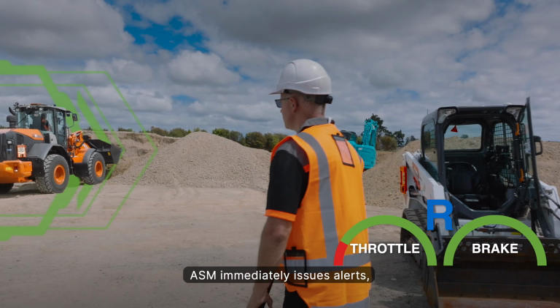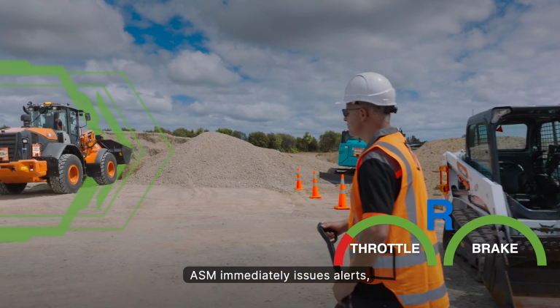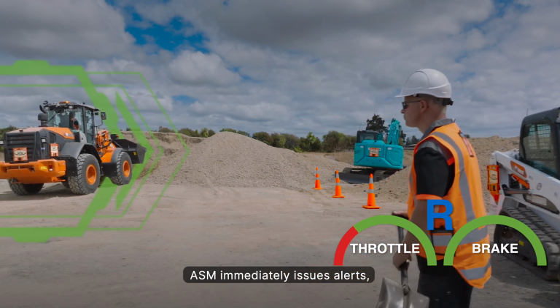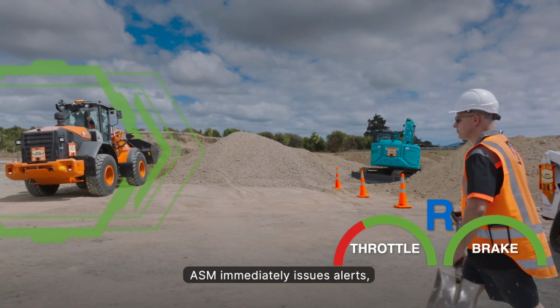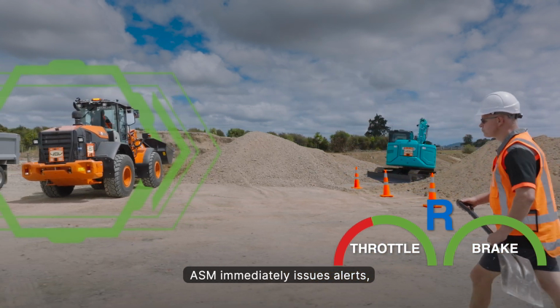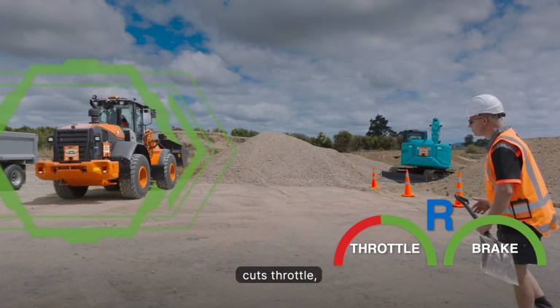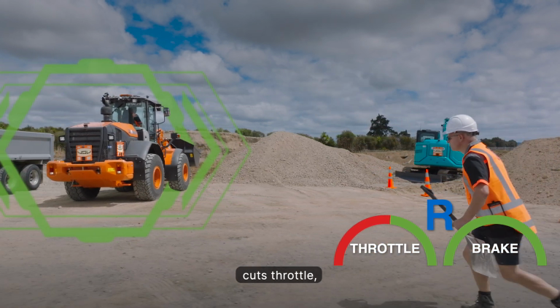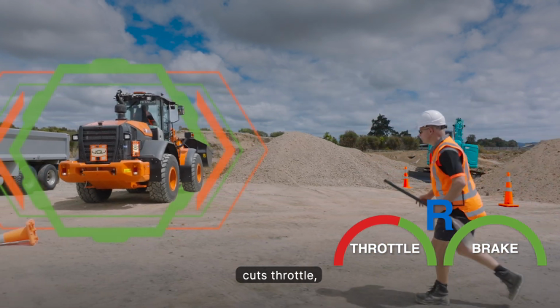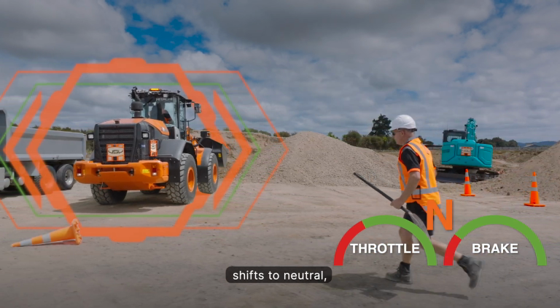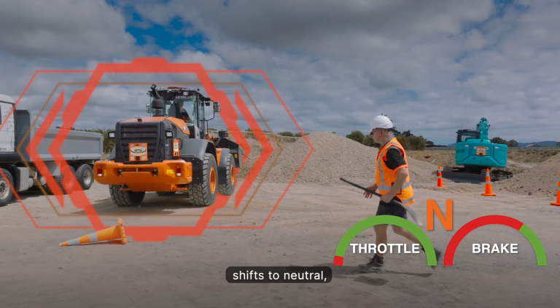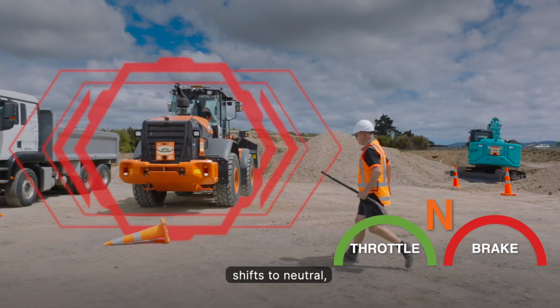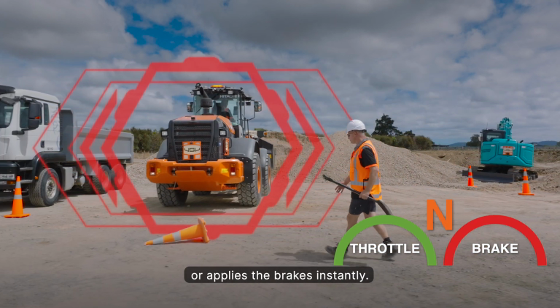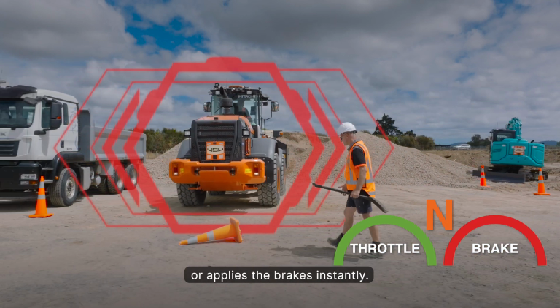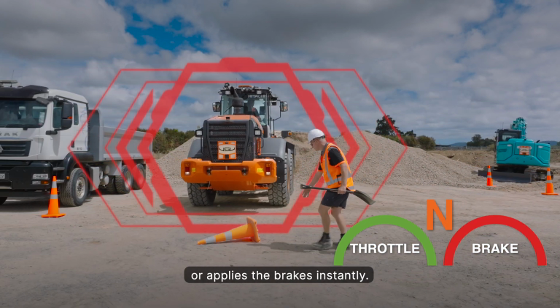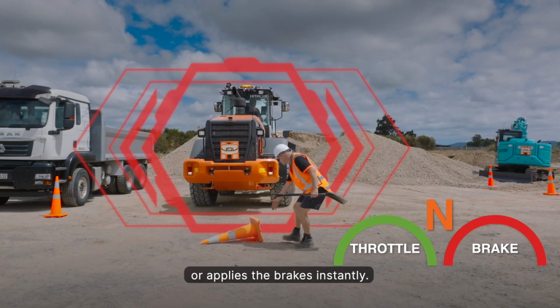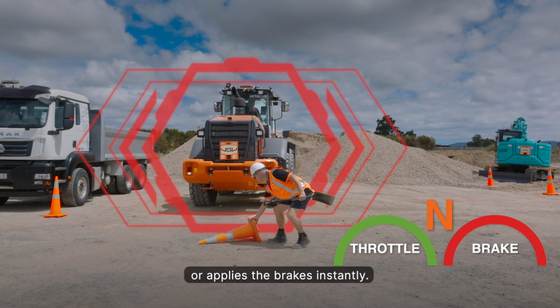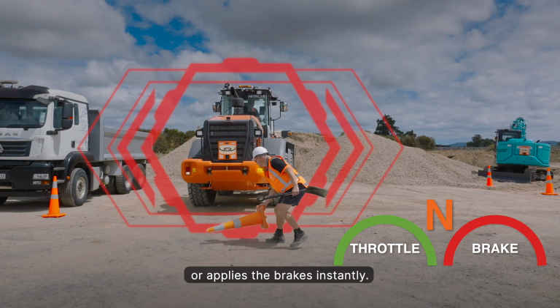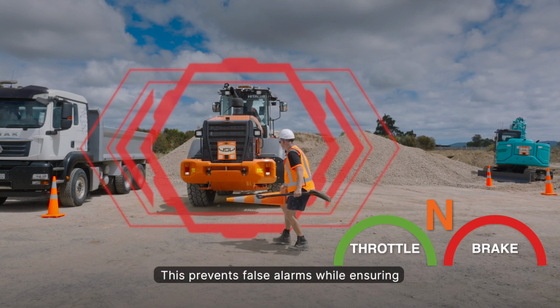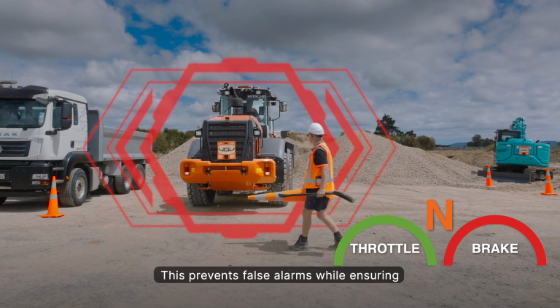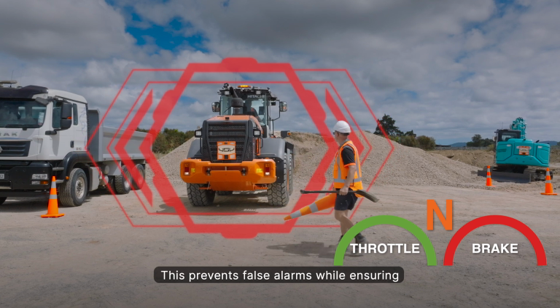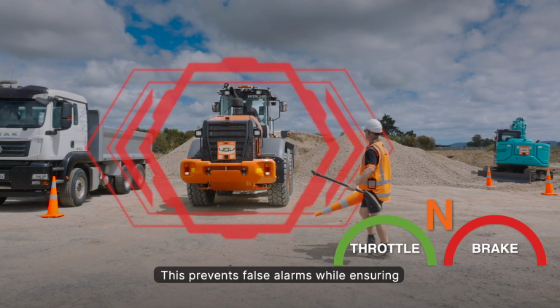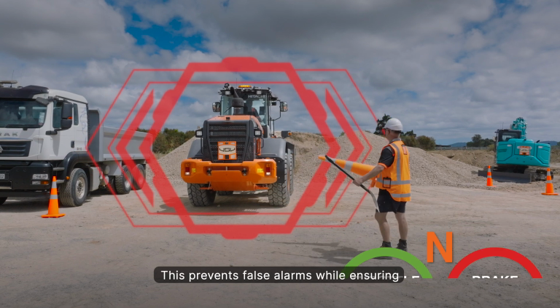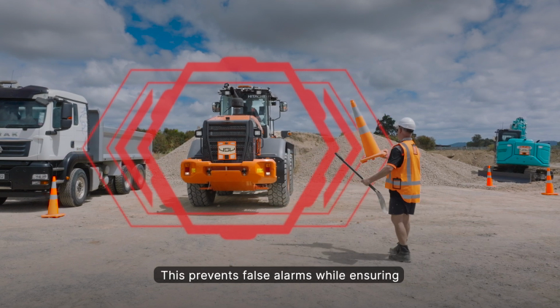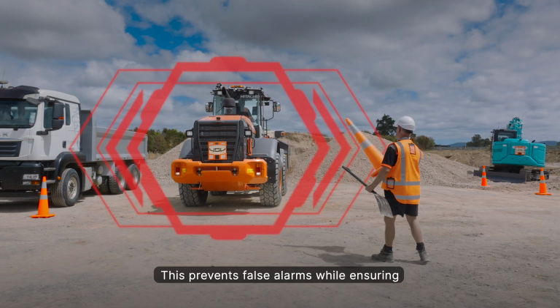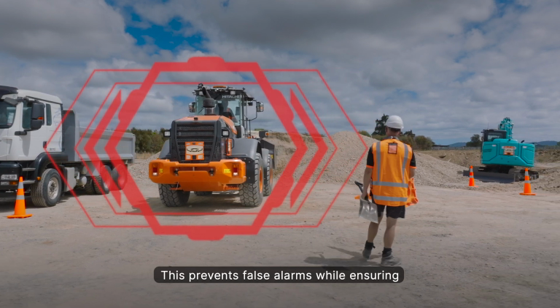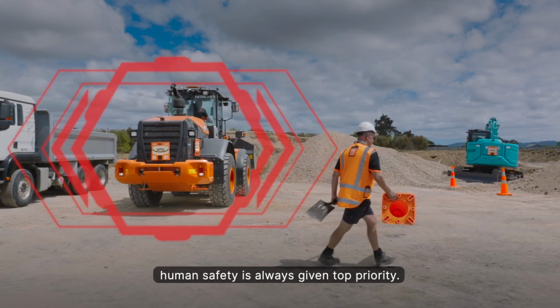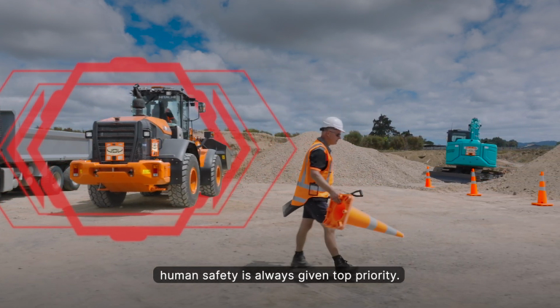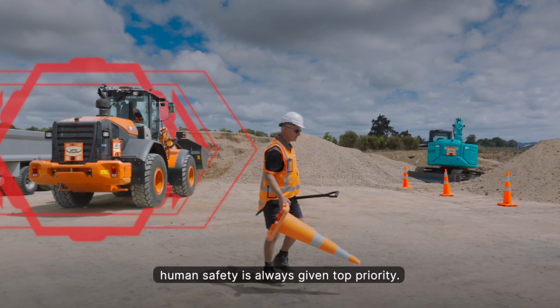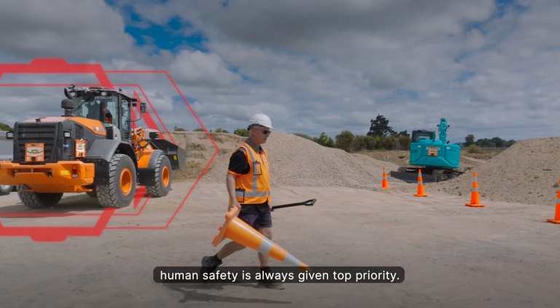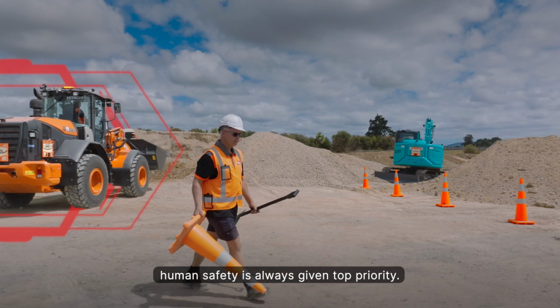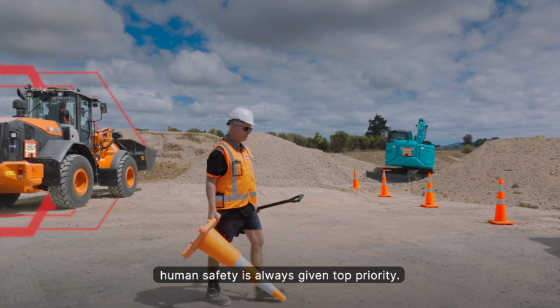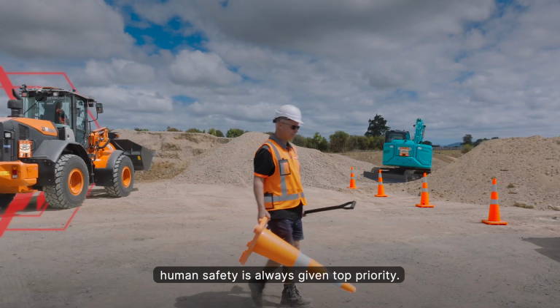ASM immediately issues alerts, cuts throttle, shifts to neutral, or applies the brakes instantly. This prevents false alarms while ensuring human safety is always given top priority.